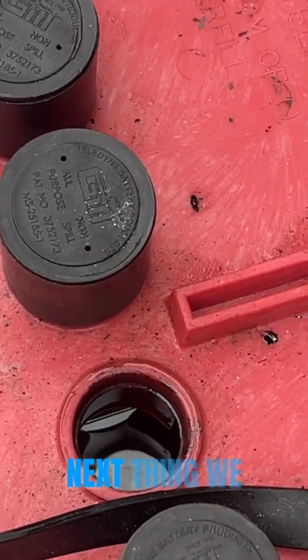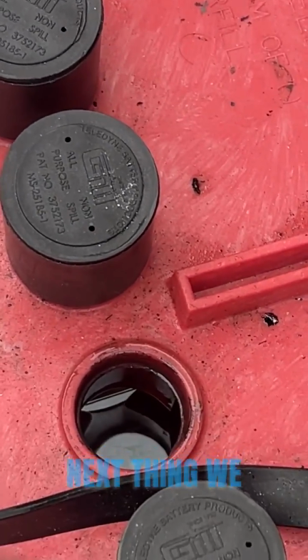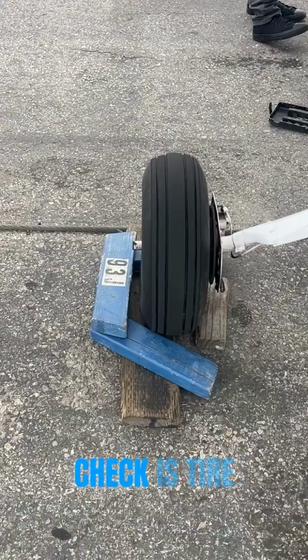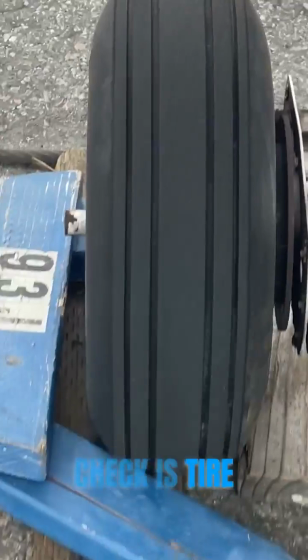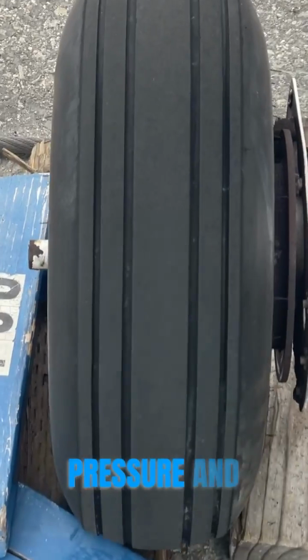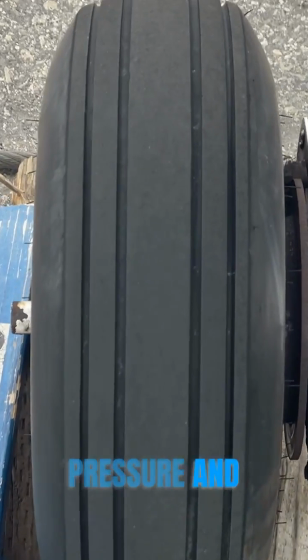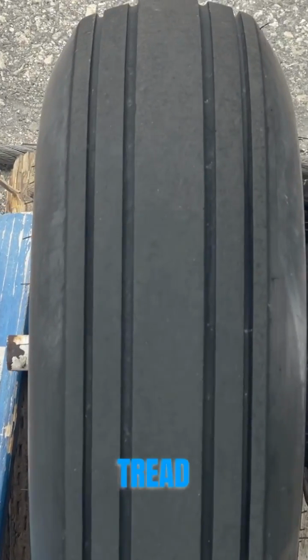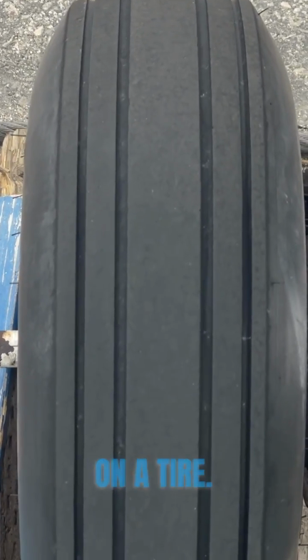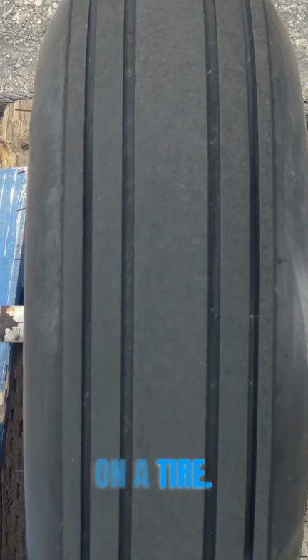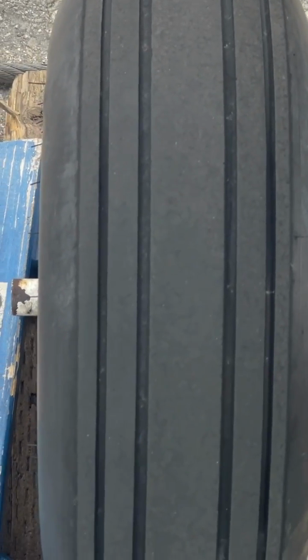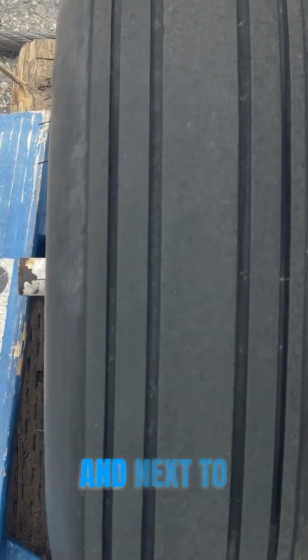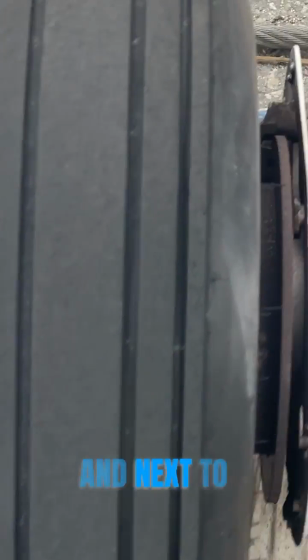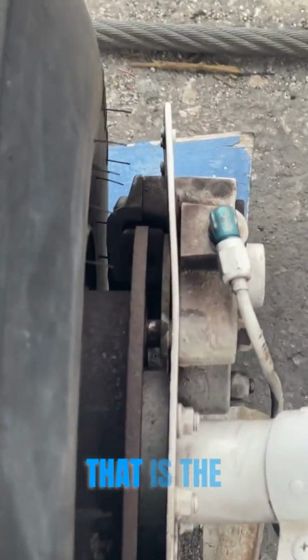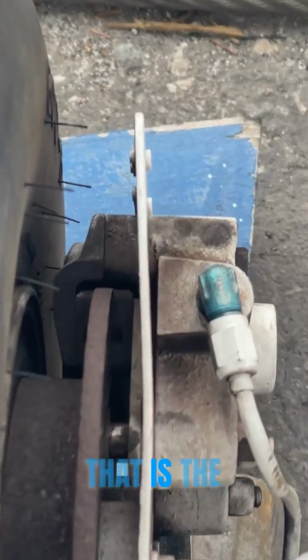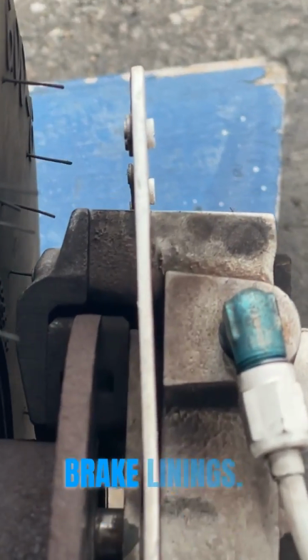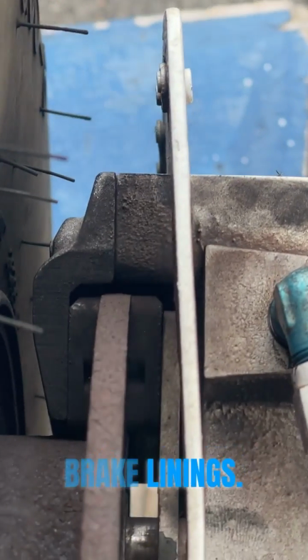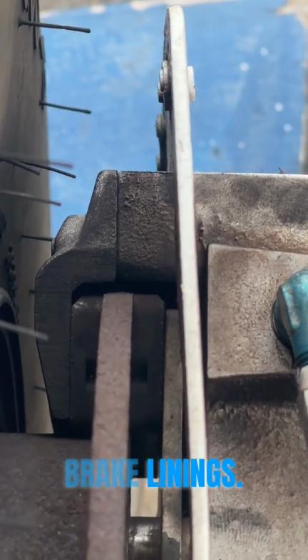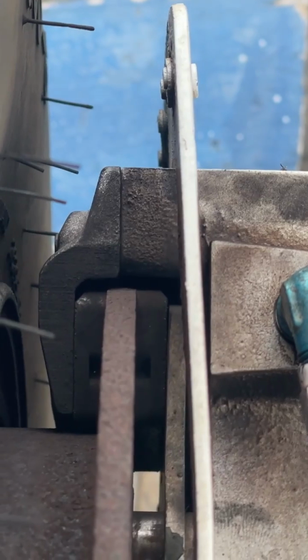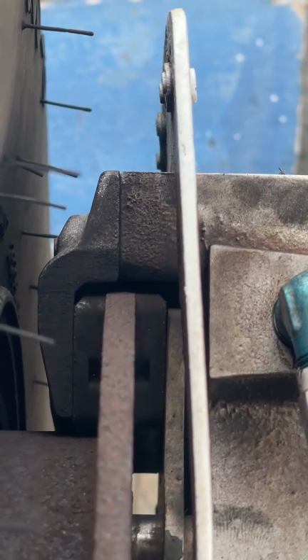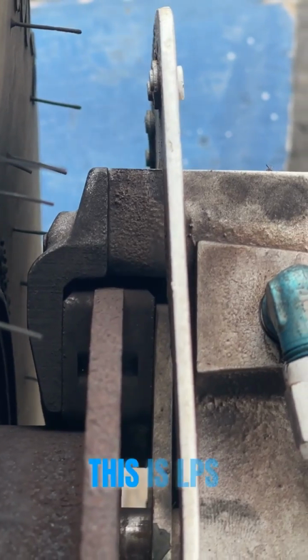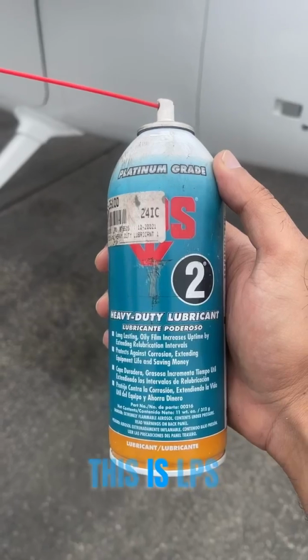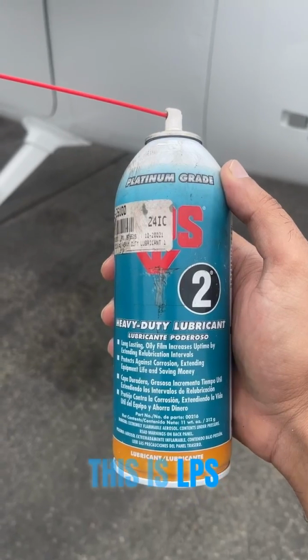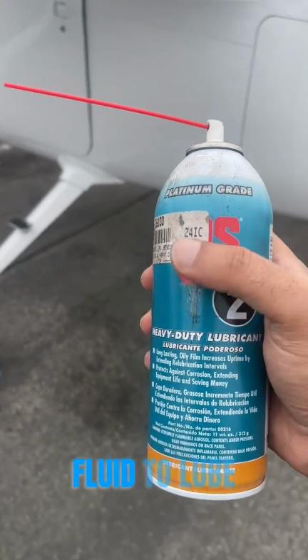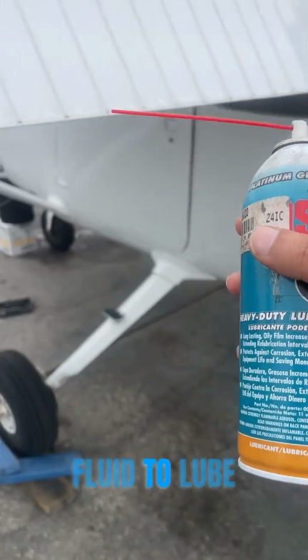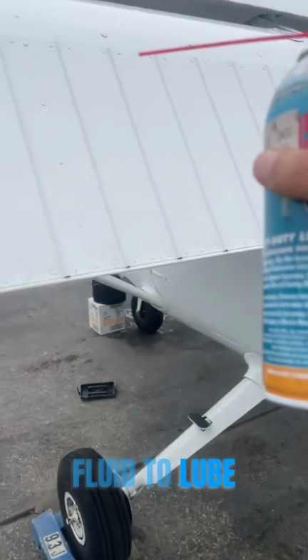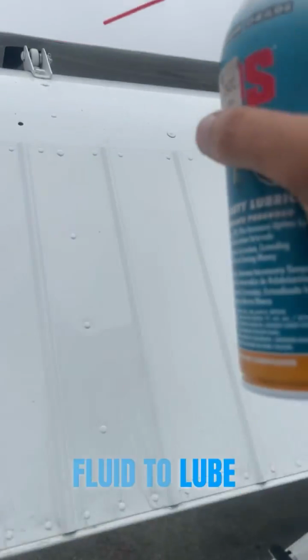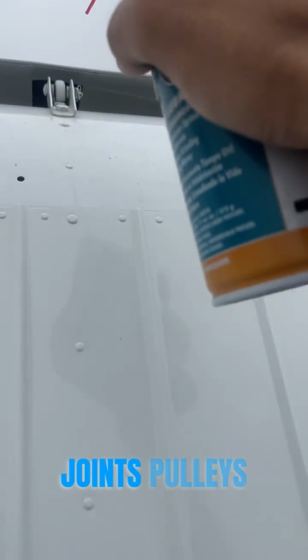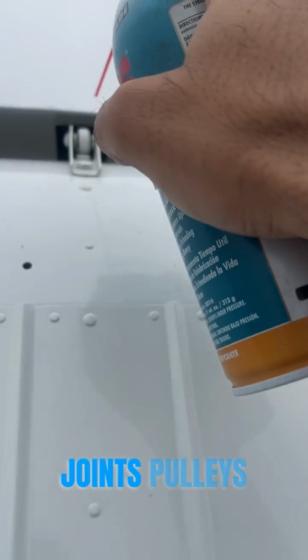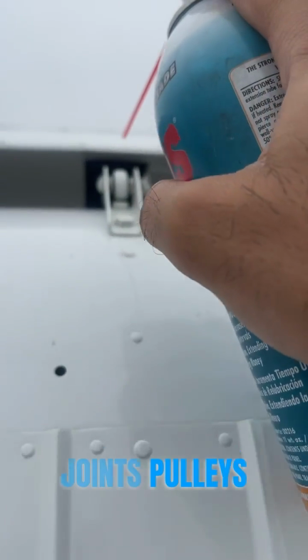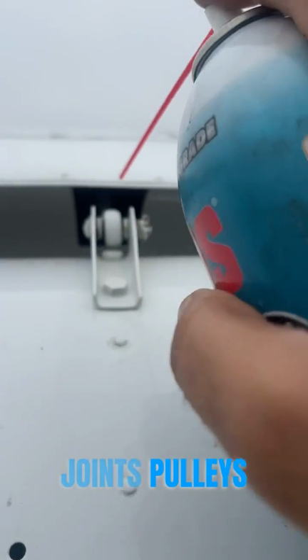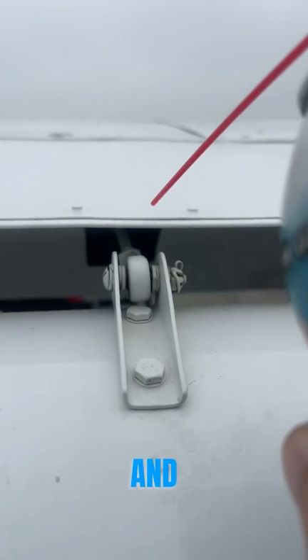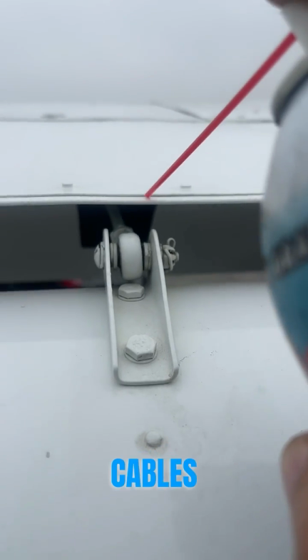Next thing we check is tire pressure and tread on the tire, and next to that is the brake linings. This is LPS fluid to lube joints, pulleys, and cables.